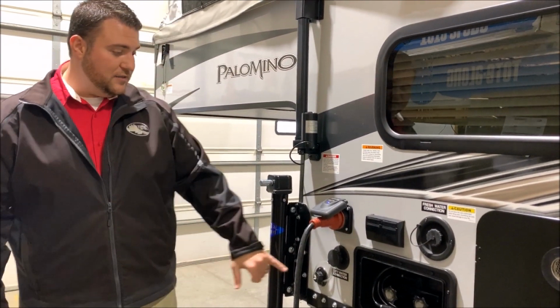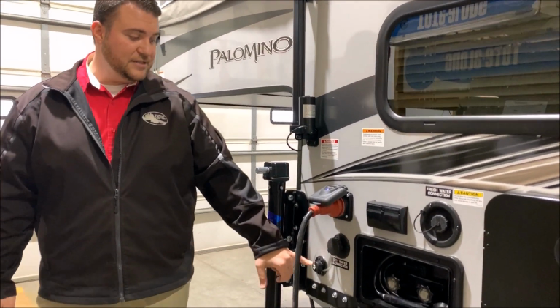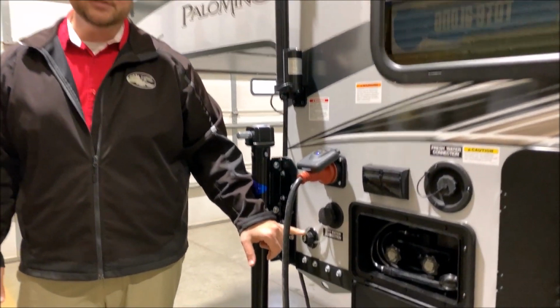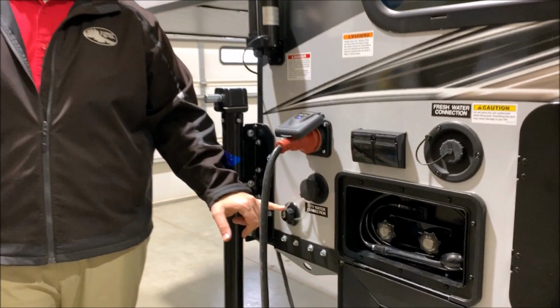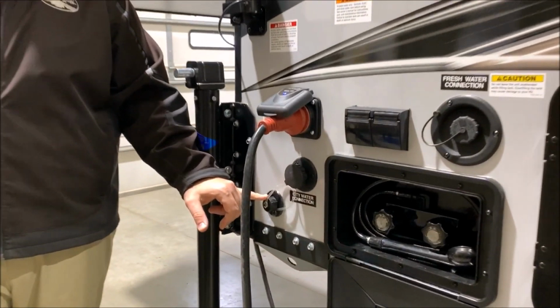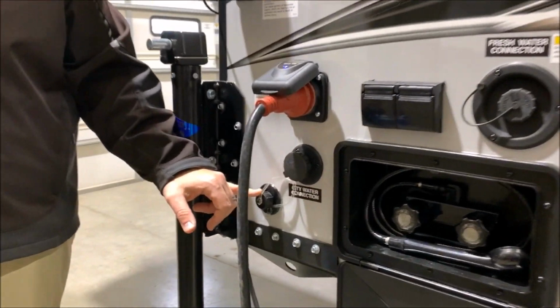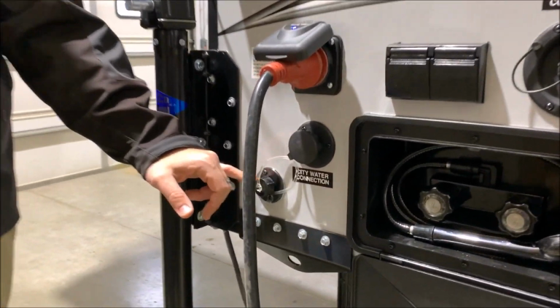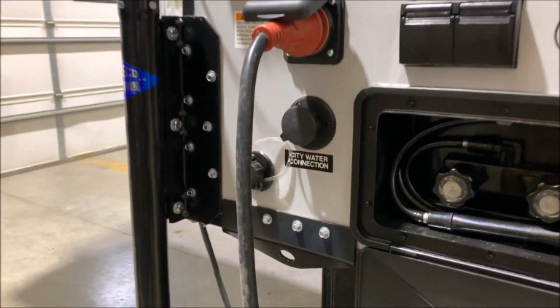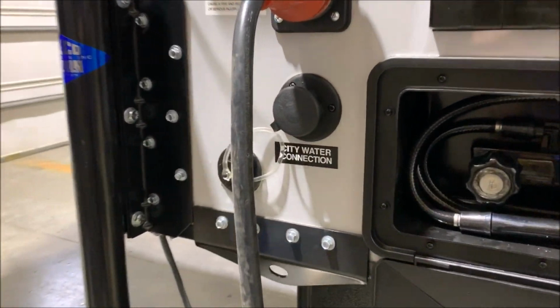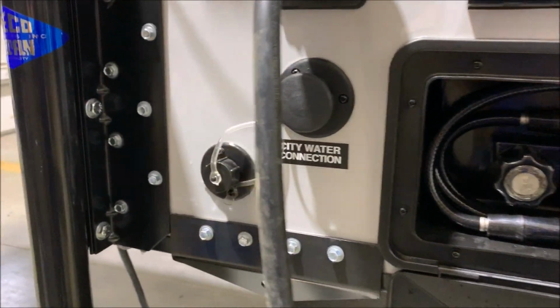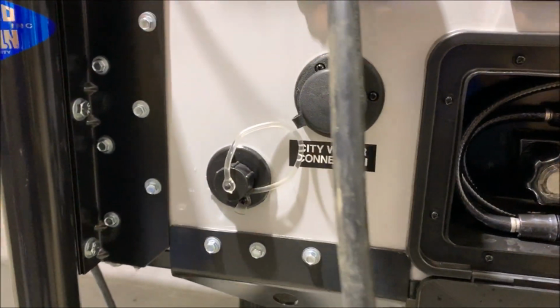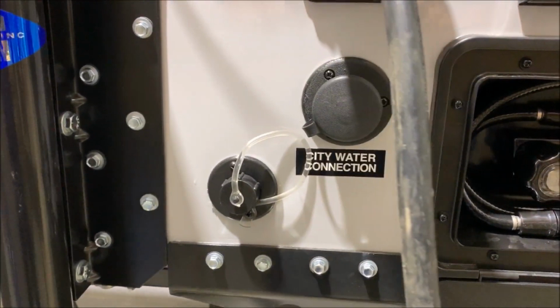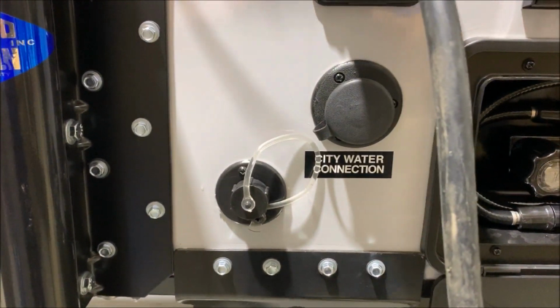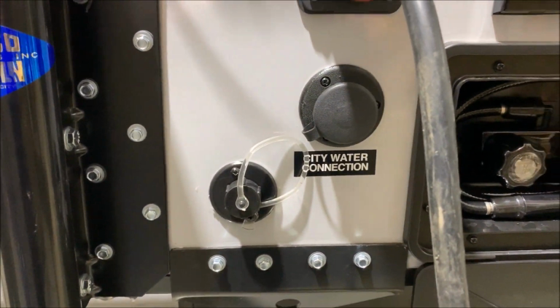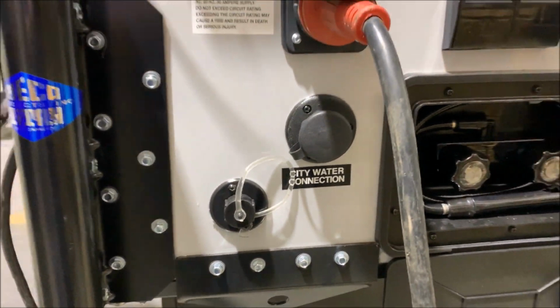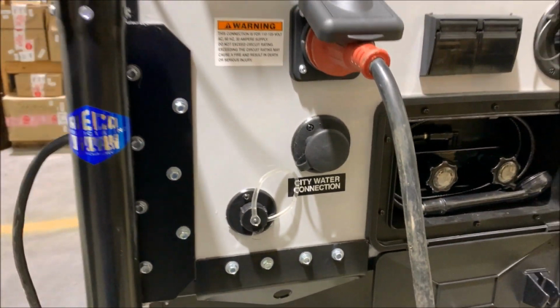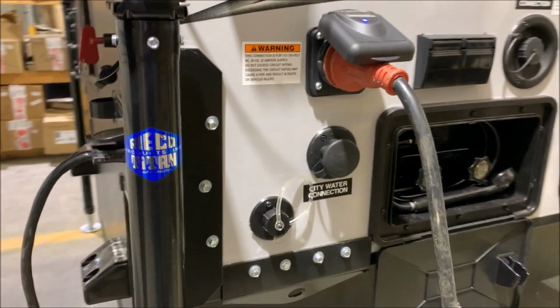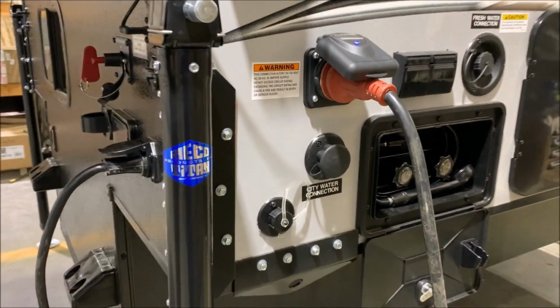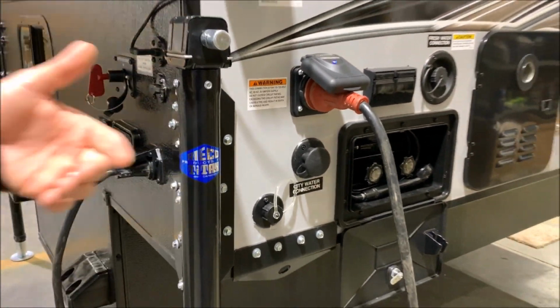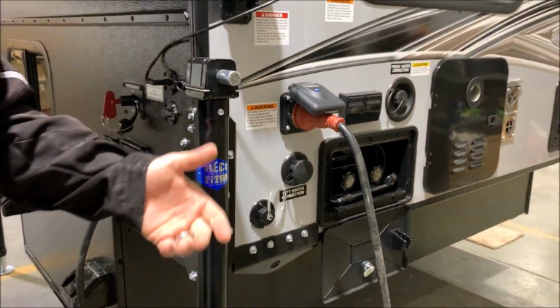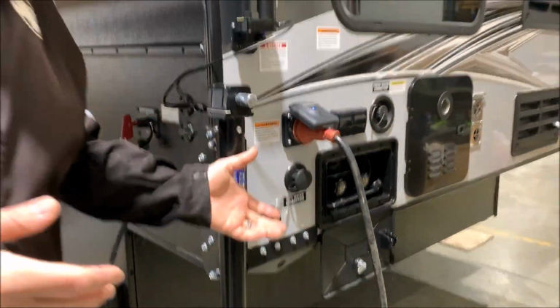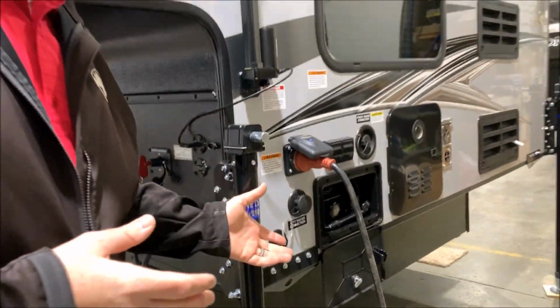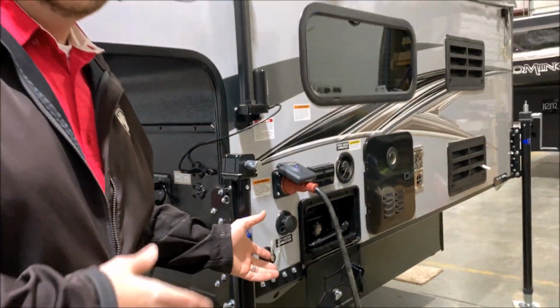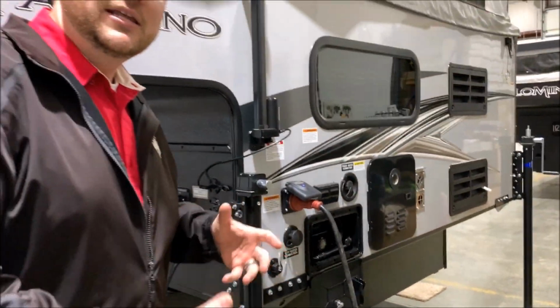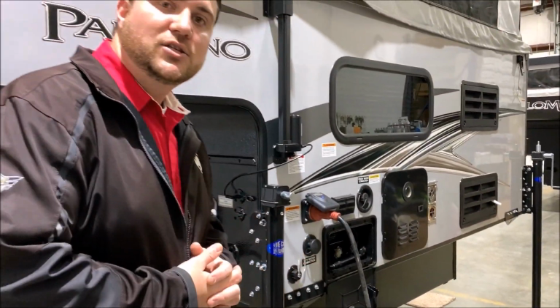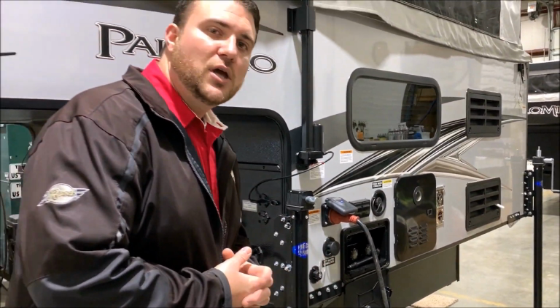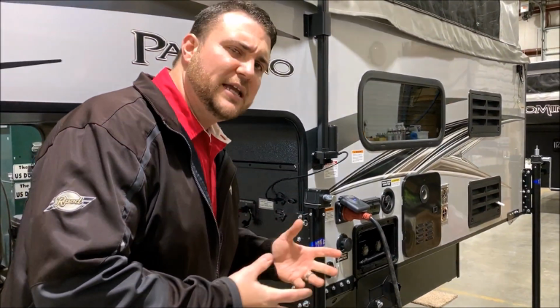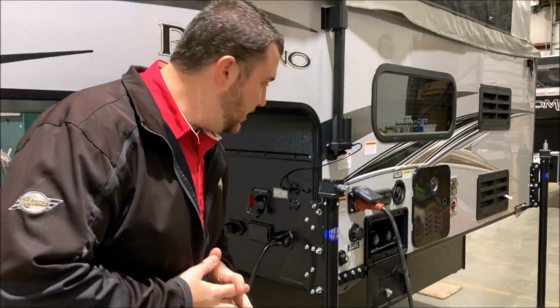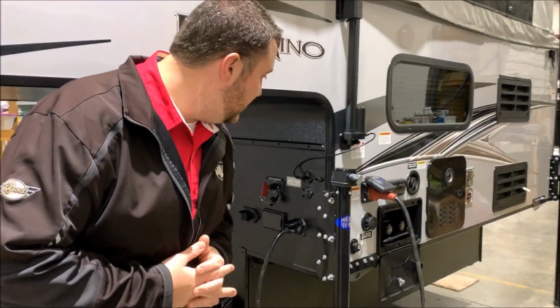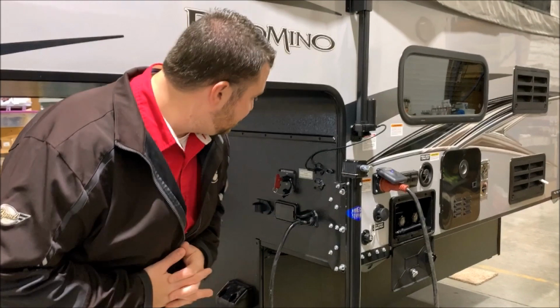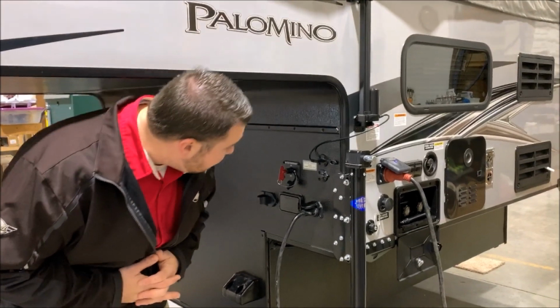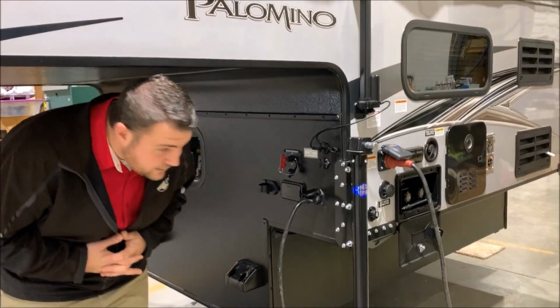Underneath that is the drain for the sink, which does not go into a tank — it drains right out the side of the camper. We recommend grabbing a water hose and running it into a tote to catch the runoff.